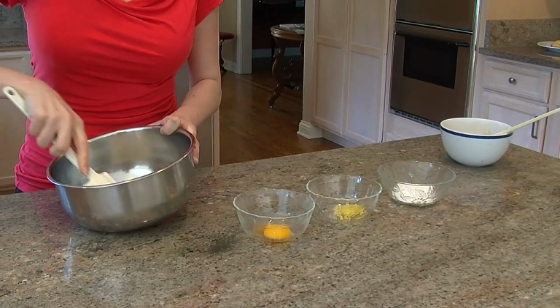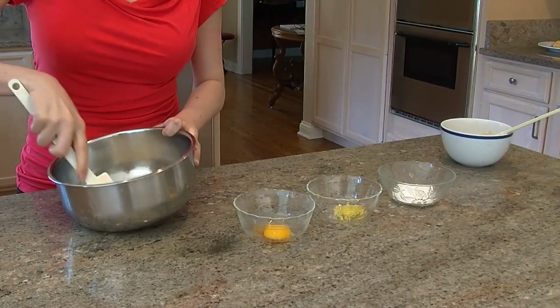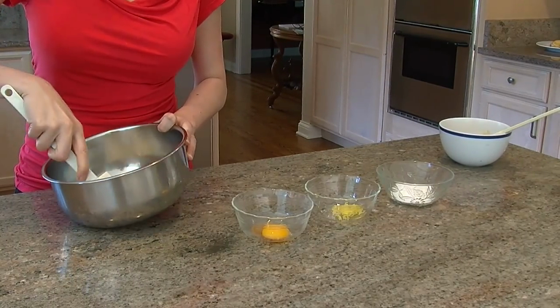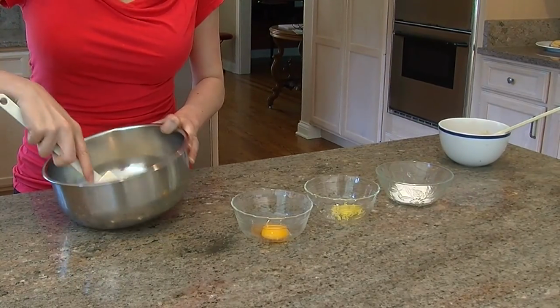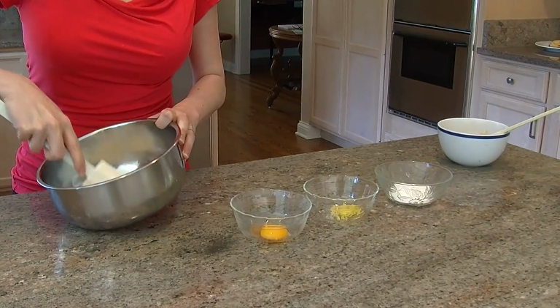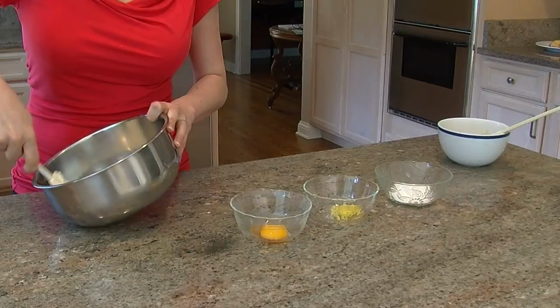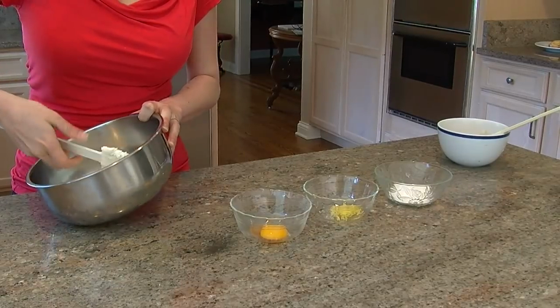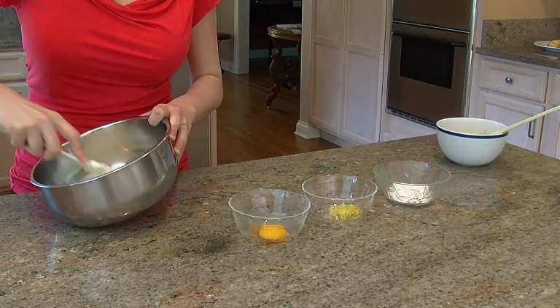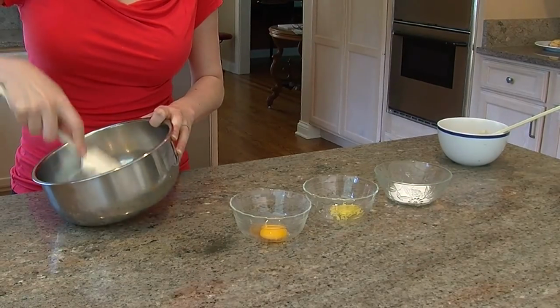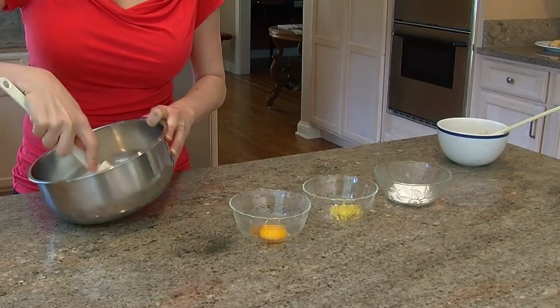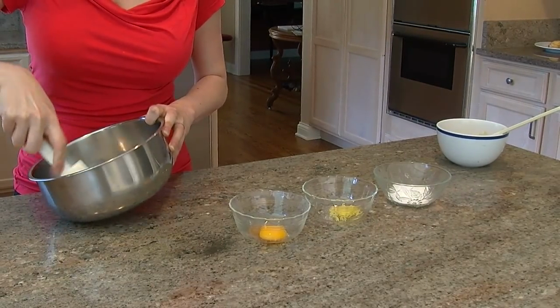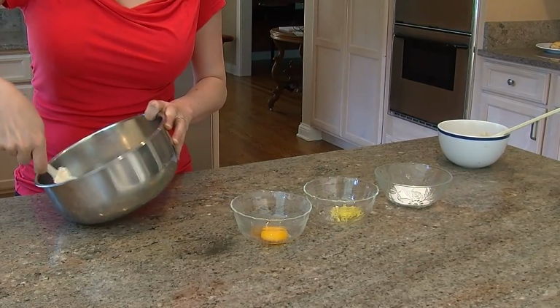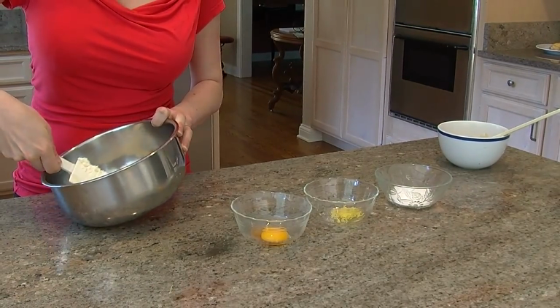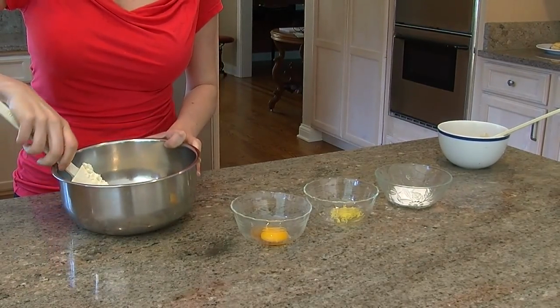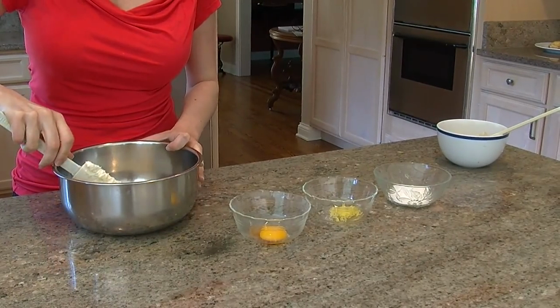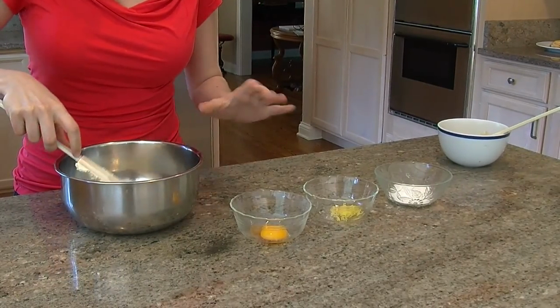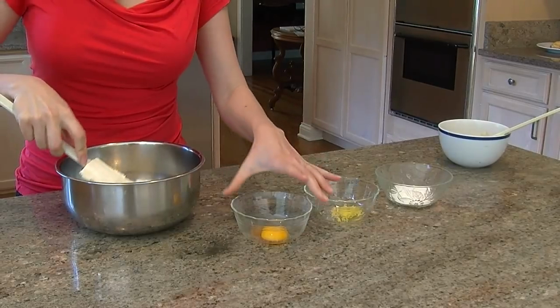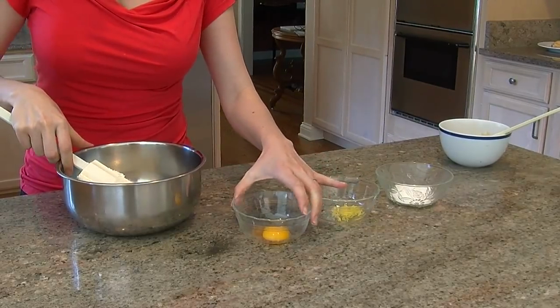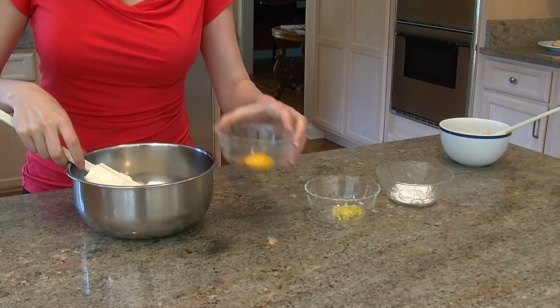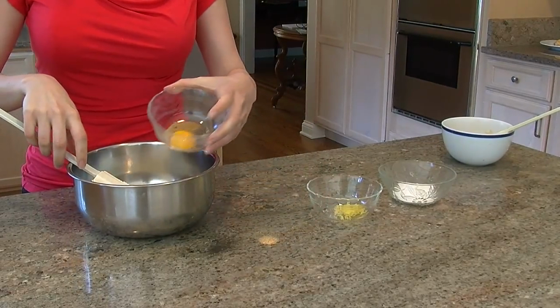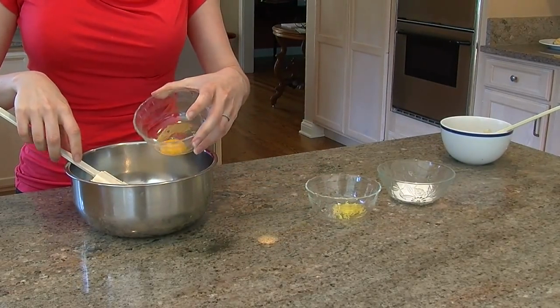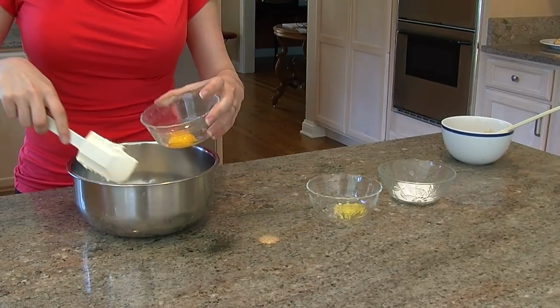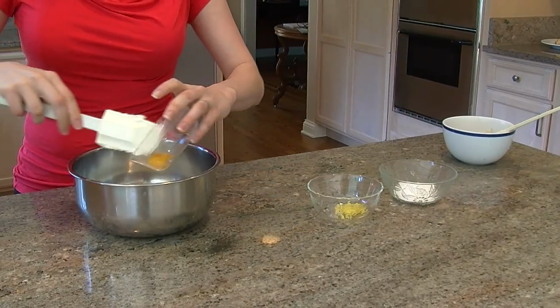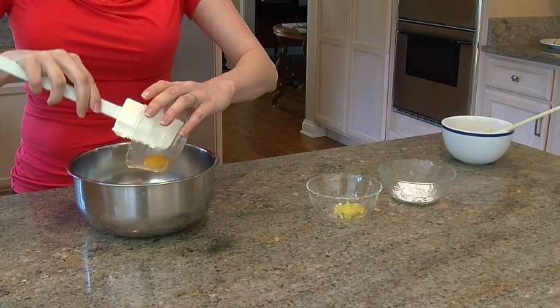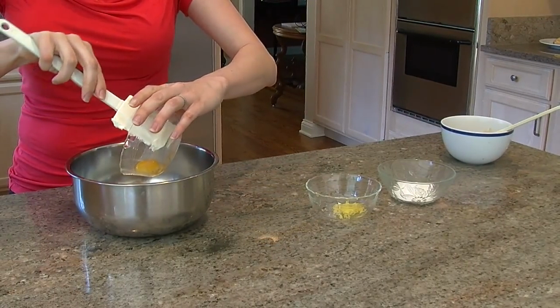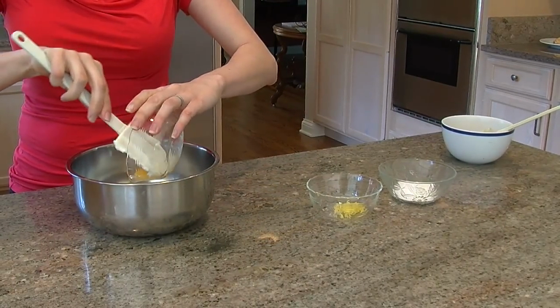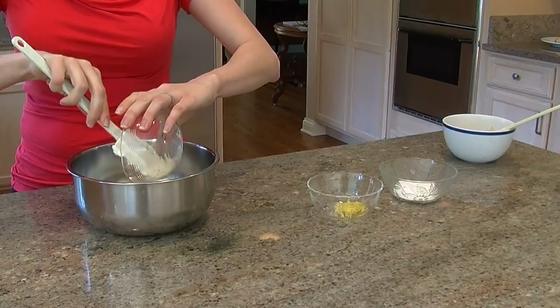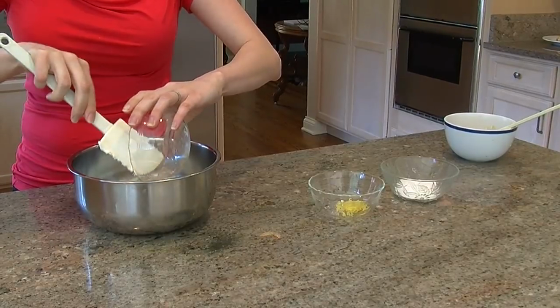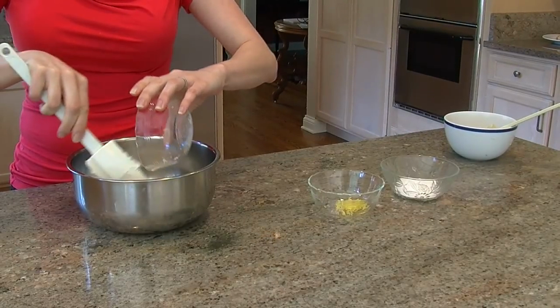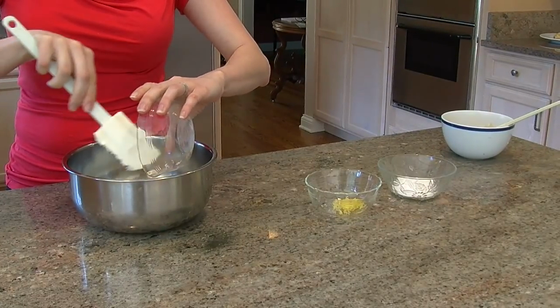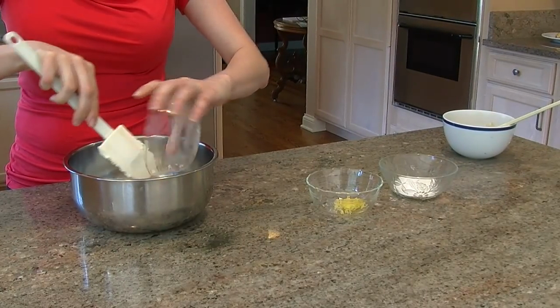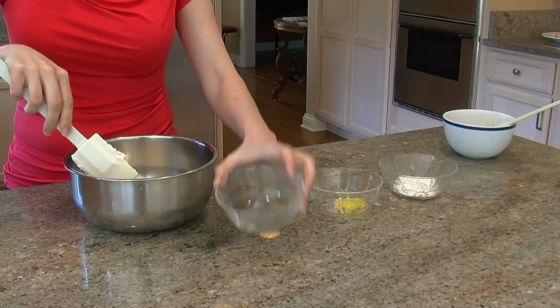You're just going to start mixing, and you want to make them really soft and smooth so you don't get any uncomfortable and gross chunks in your Danish cream cheese filling. What I have here is one egg yolk and a quarter of a teaspoon of vanilla. I'm going to go ahead and mix that in.